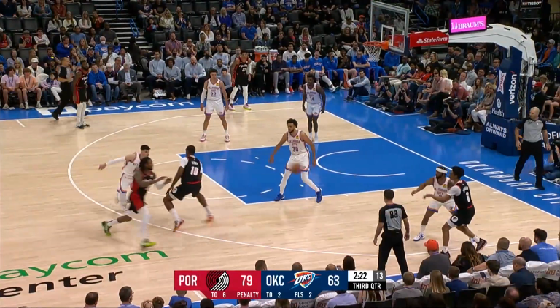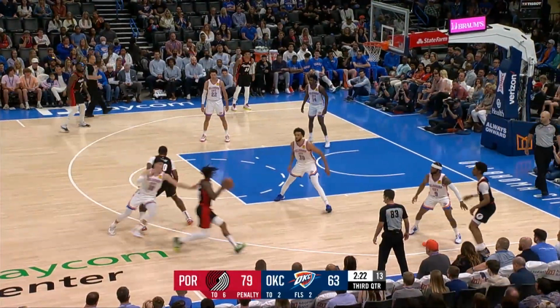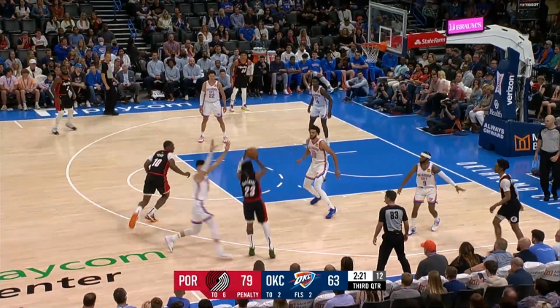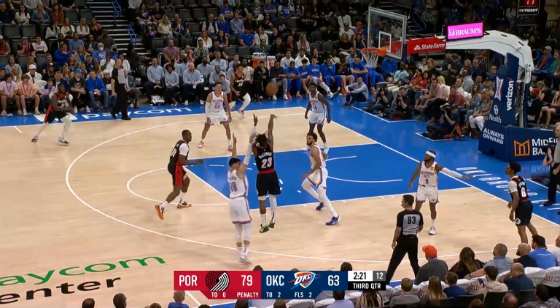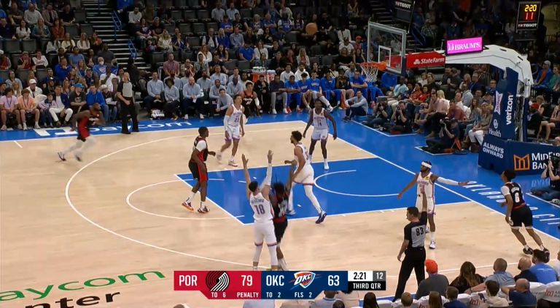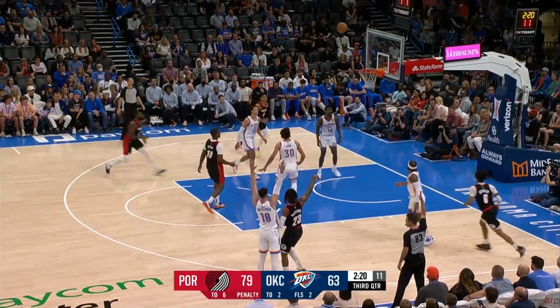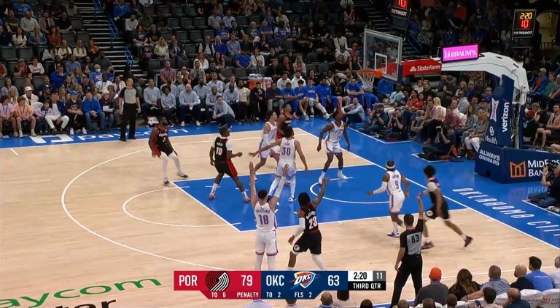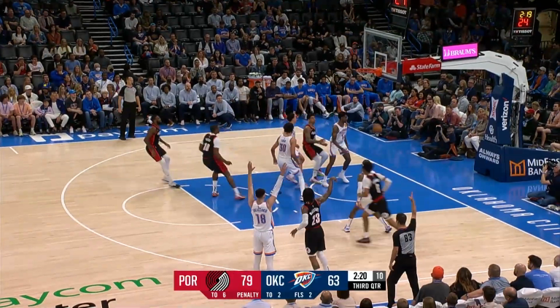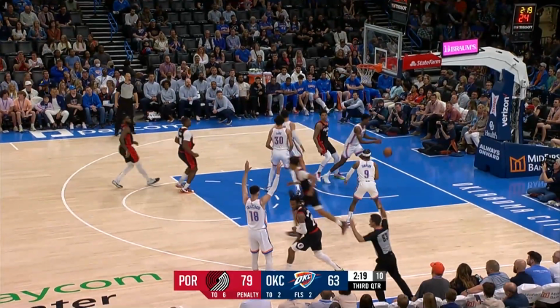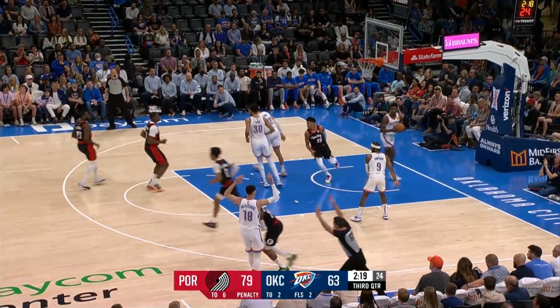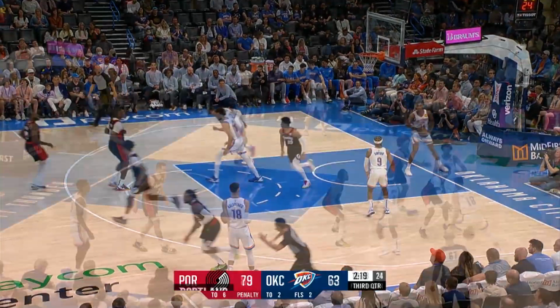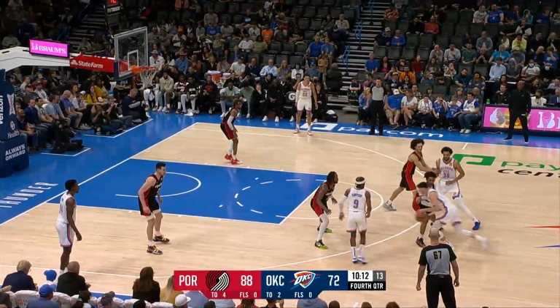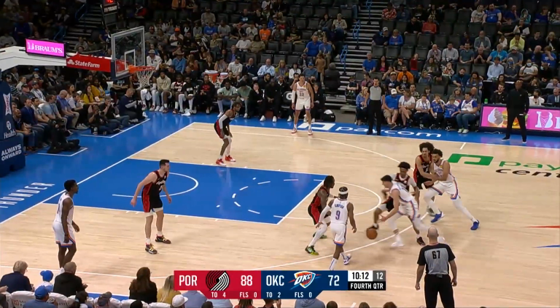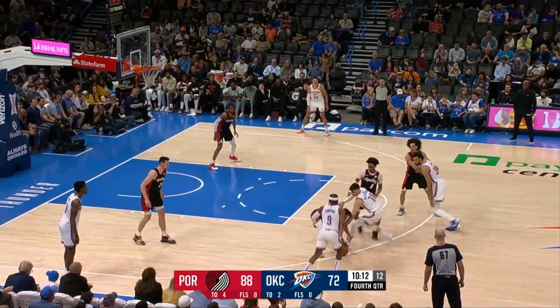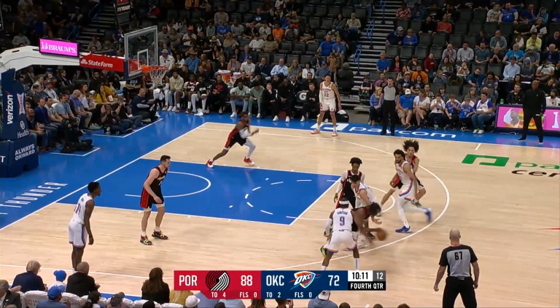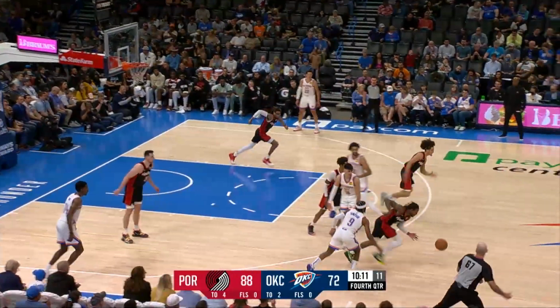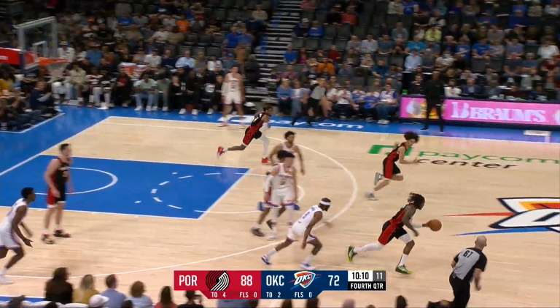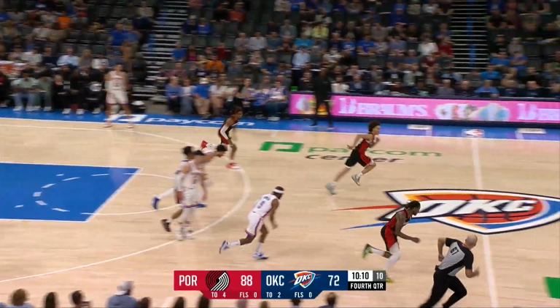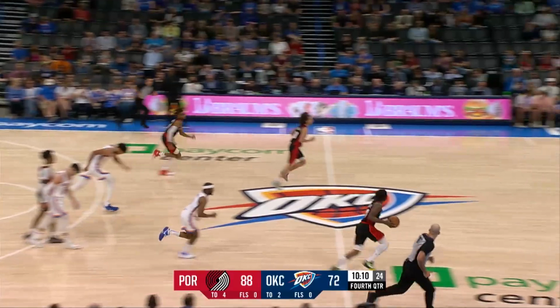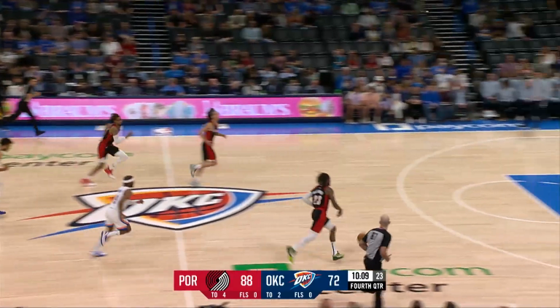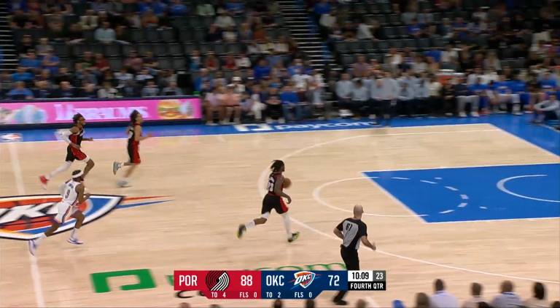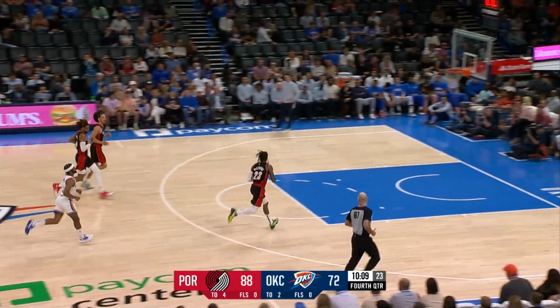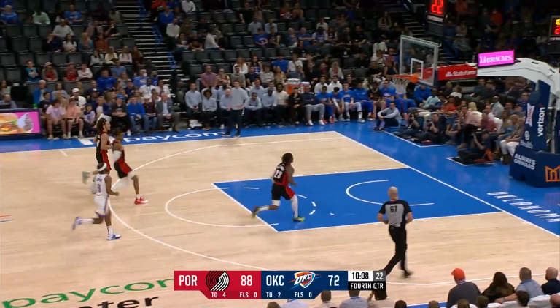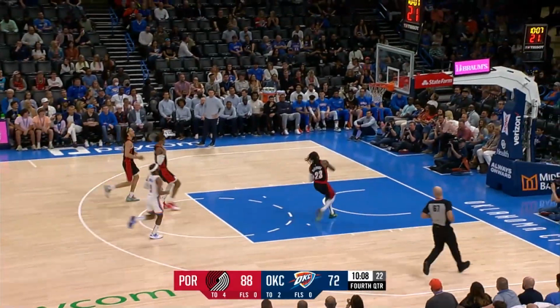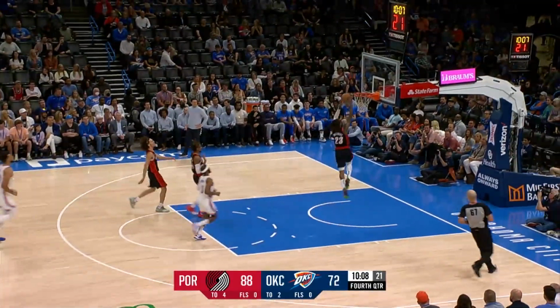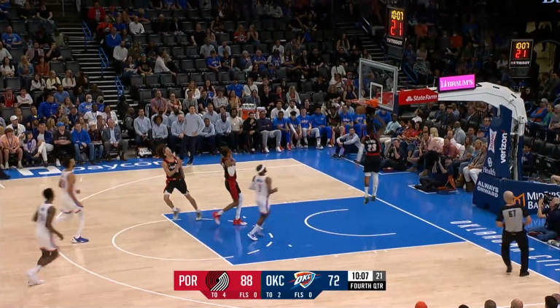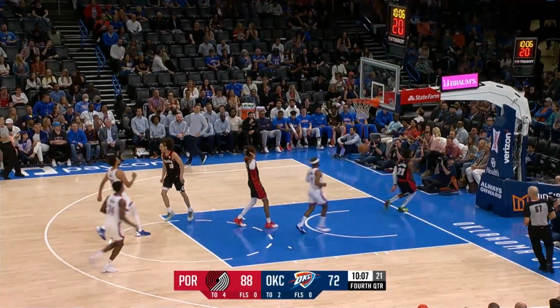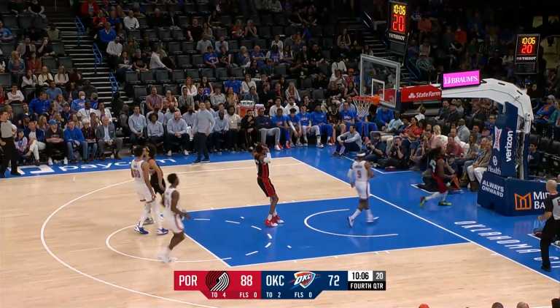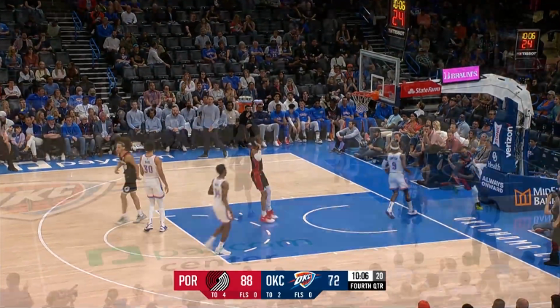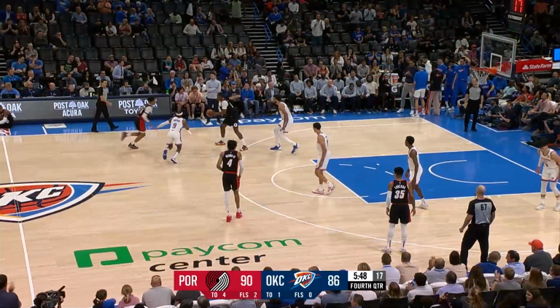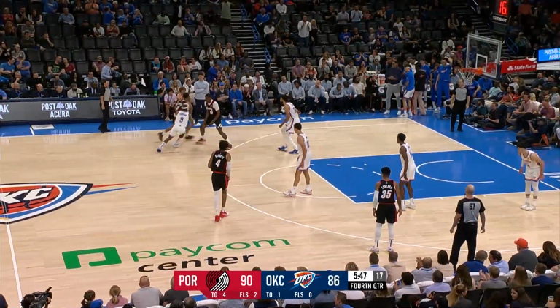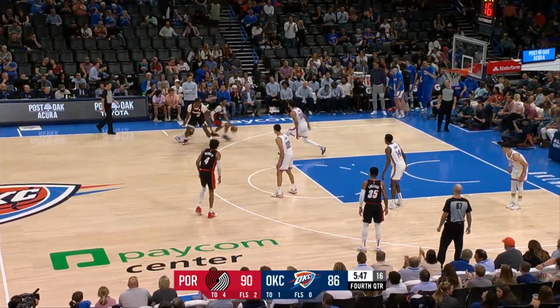Trying to climb into that fifth spot — they're both two games behind. McLemore steals, McLemore breaks, he can get up, he'll just ease it over the cup.